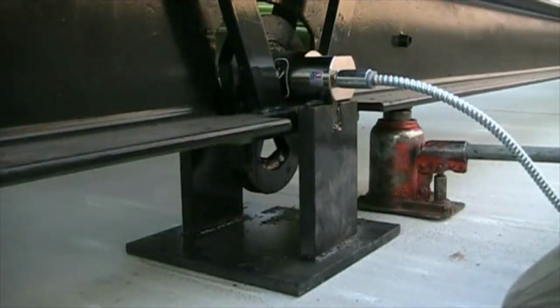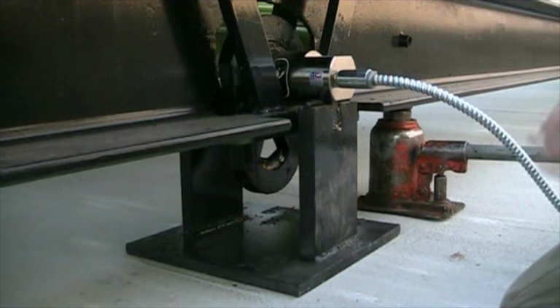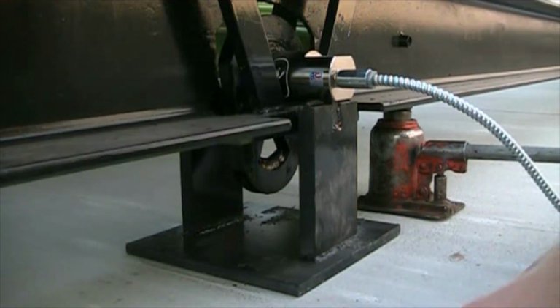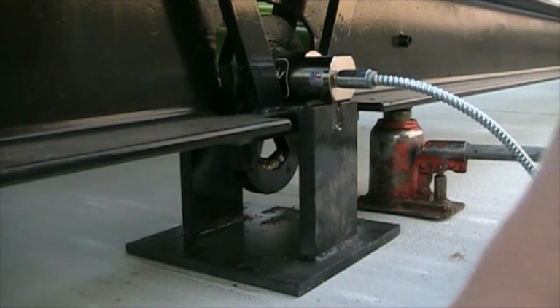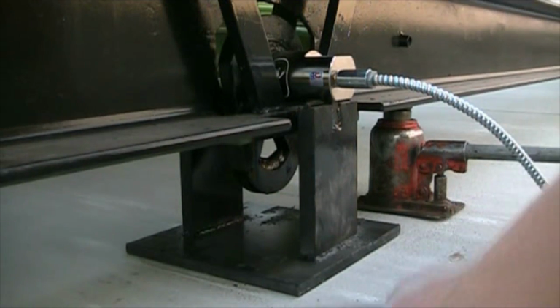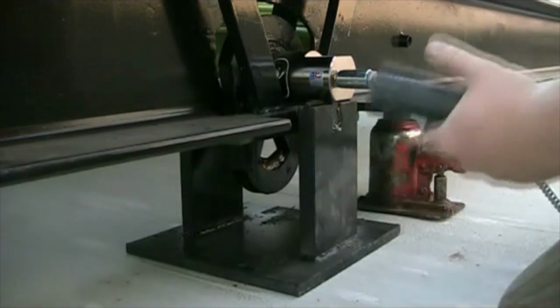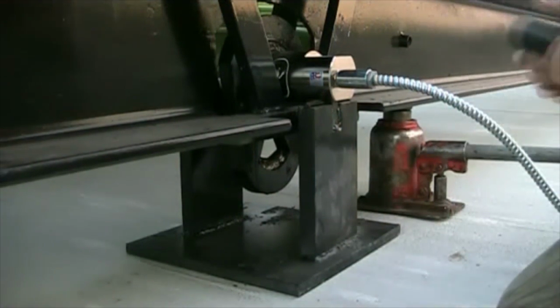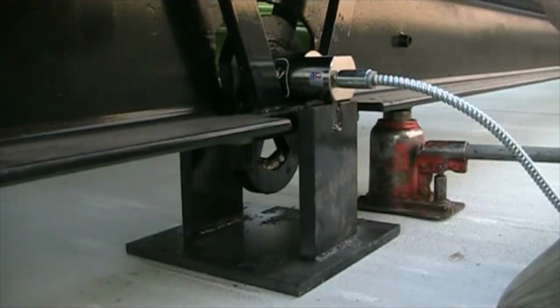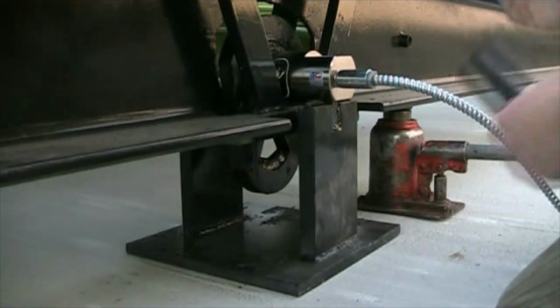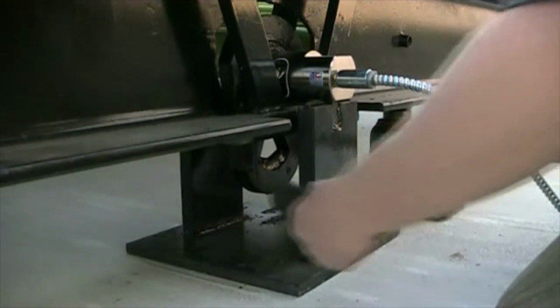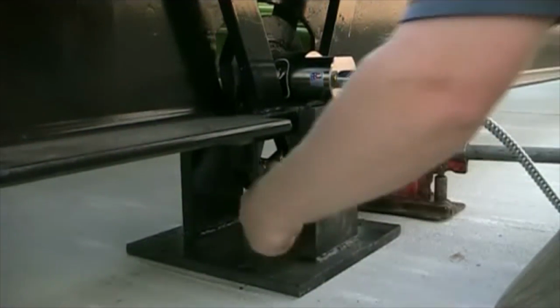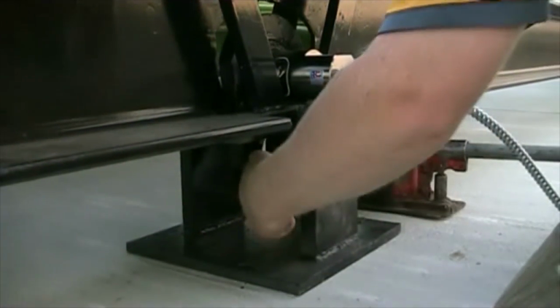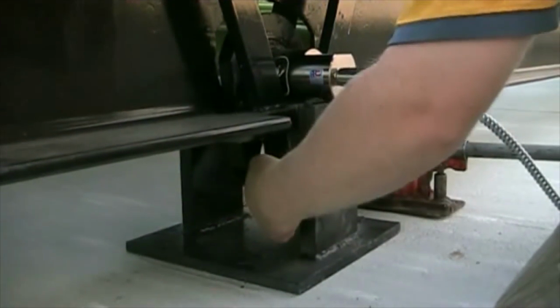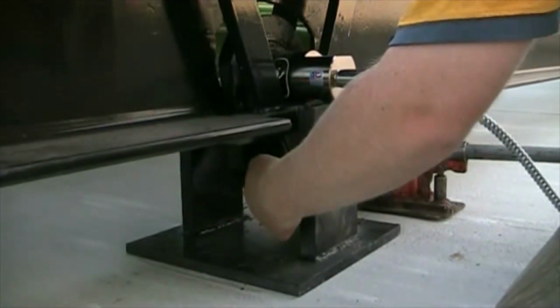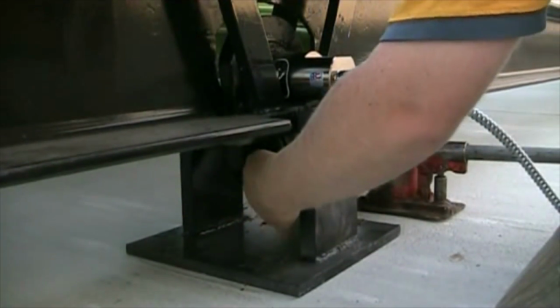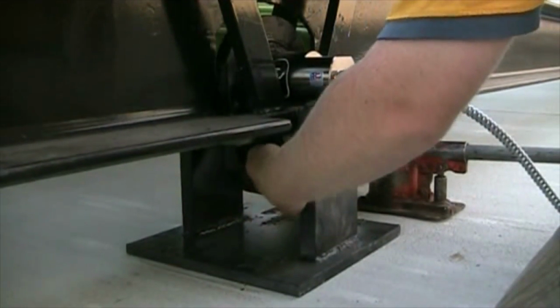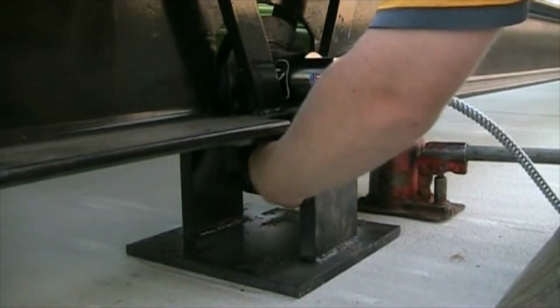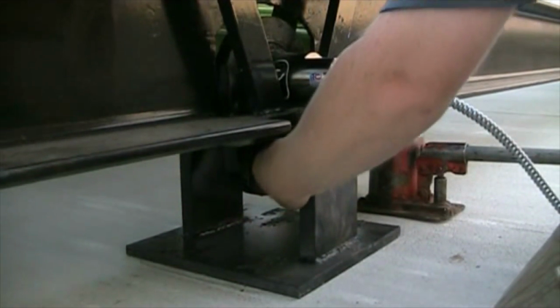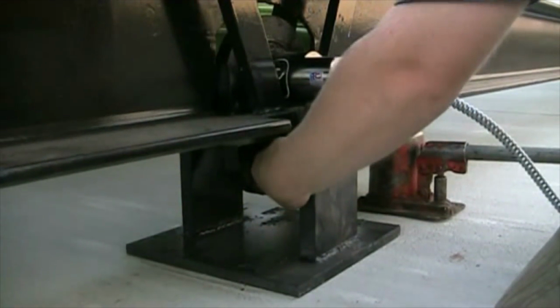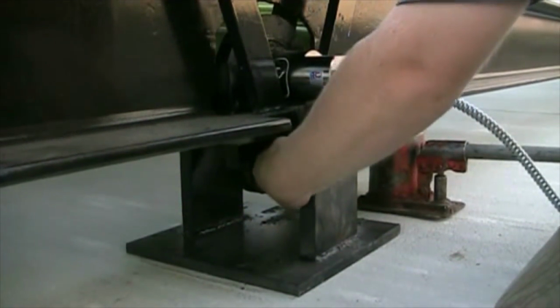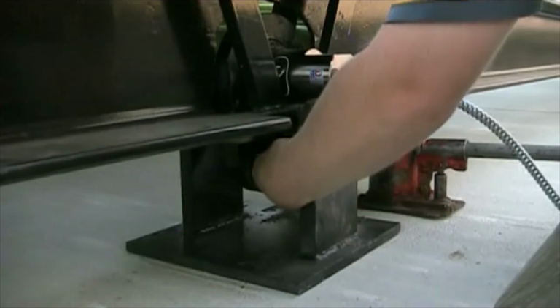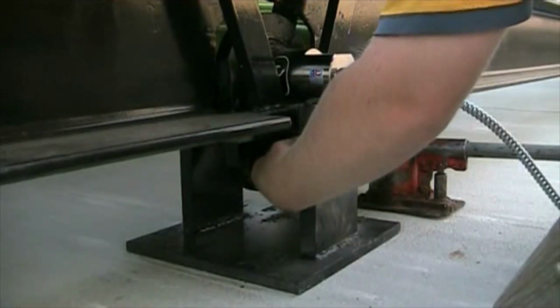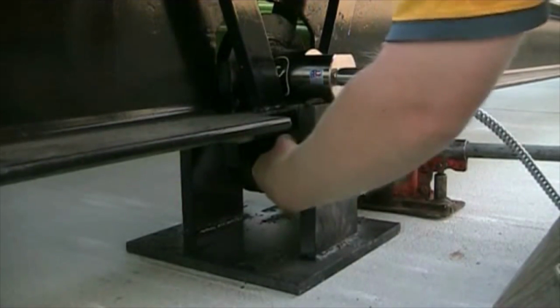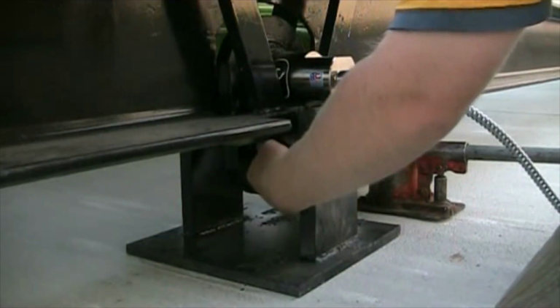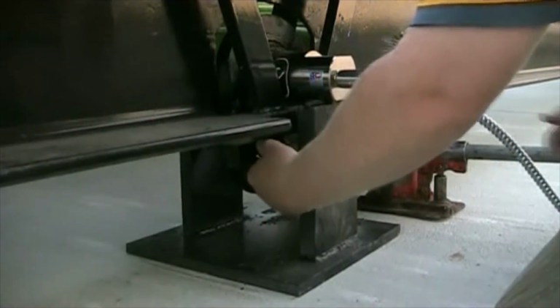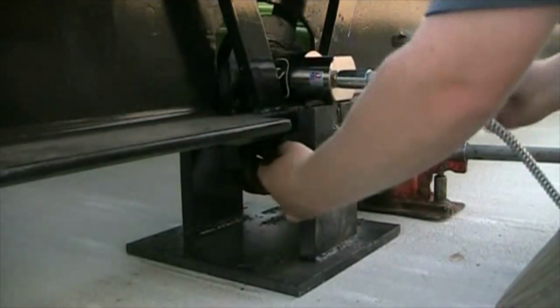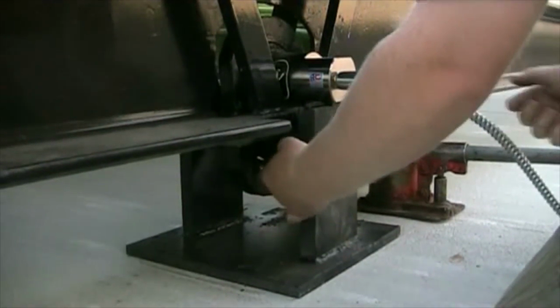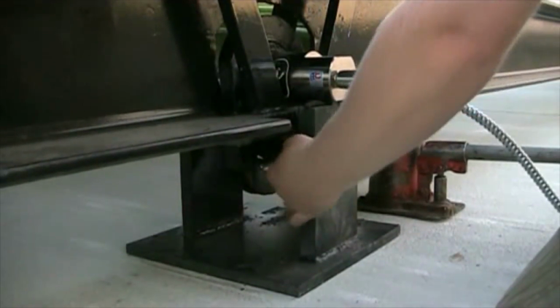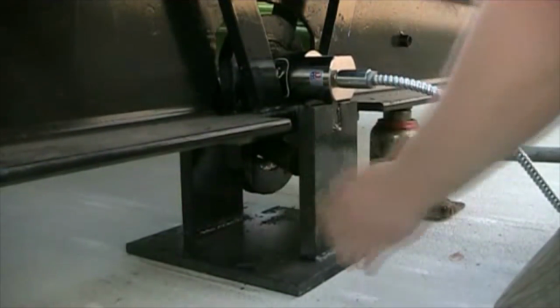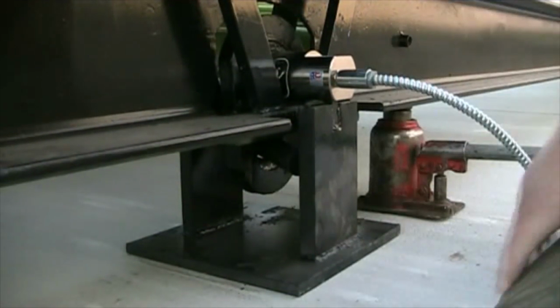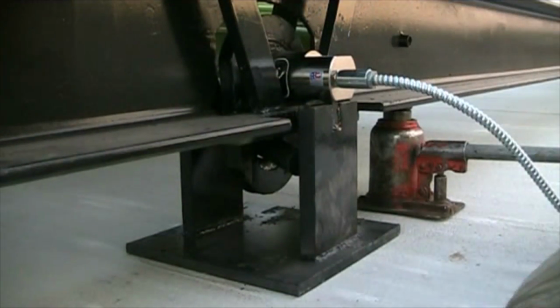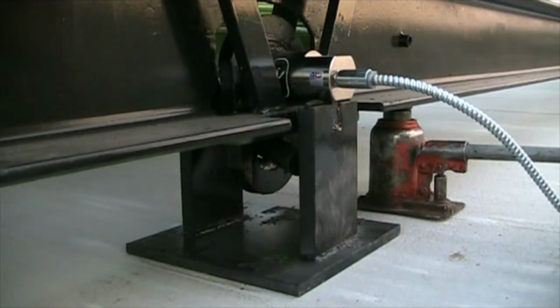Take the pin and run it through the bottom of the link. Make sure it is all lined up properly and slowly release the jack. Be mindful of your fingers.